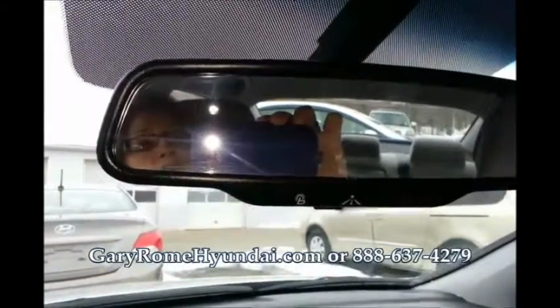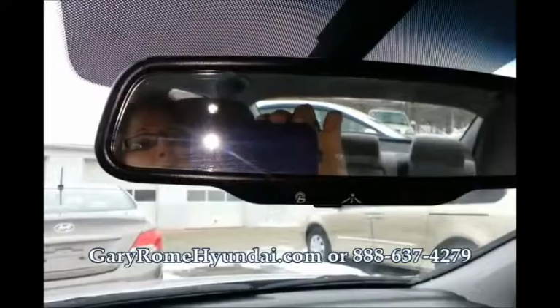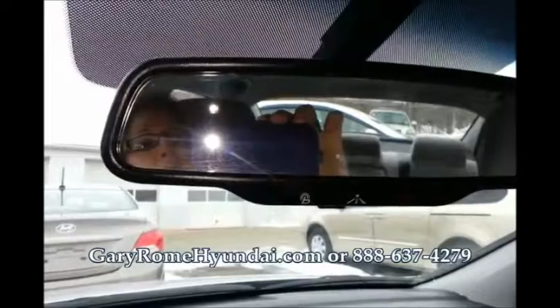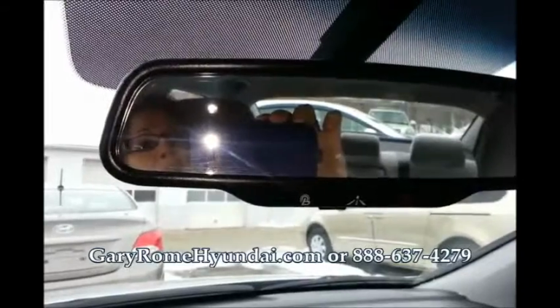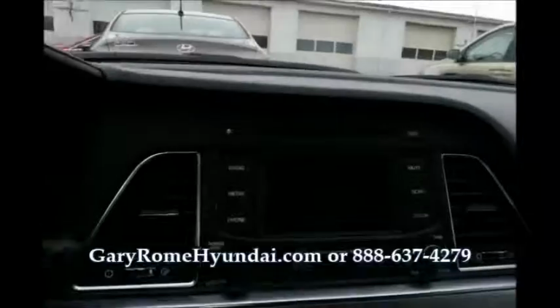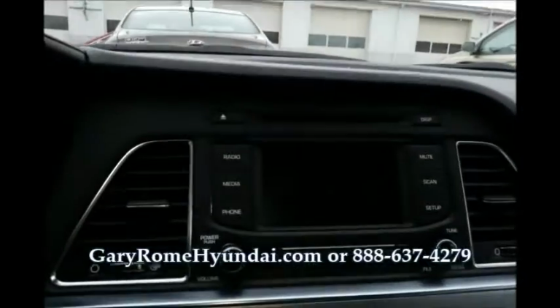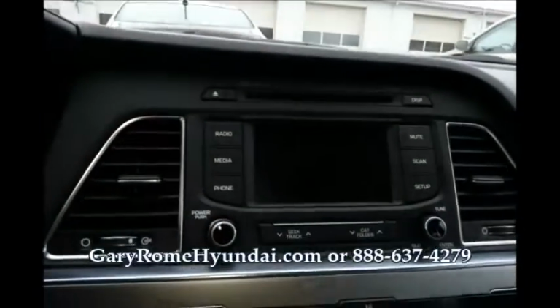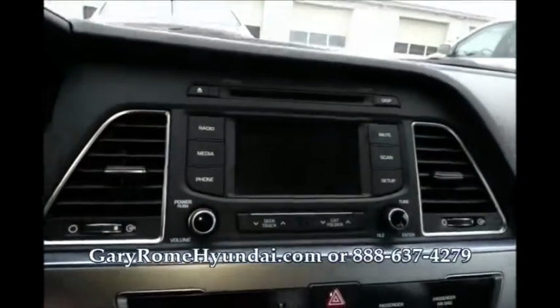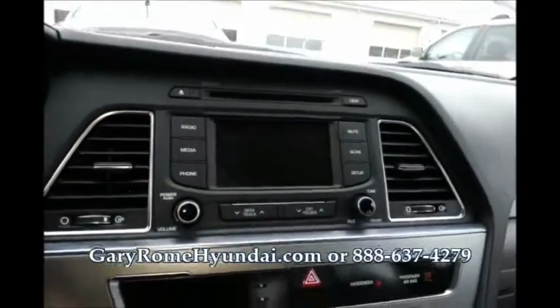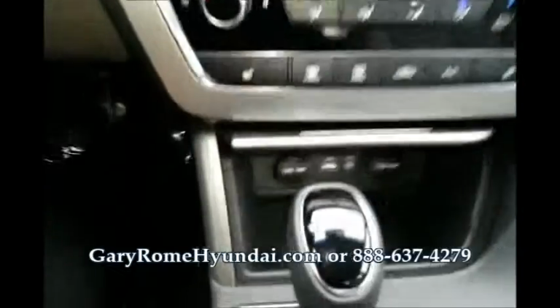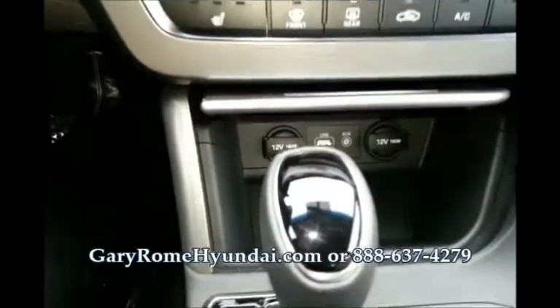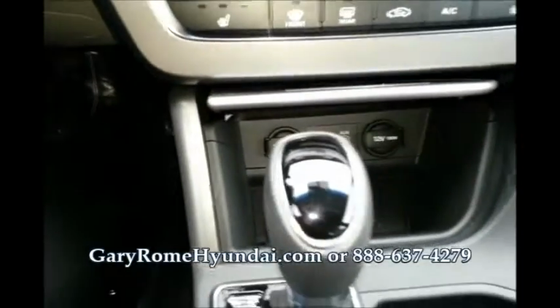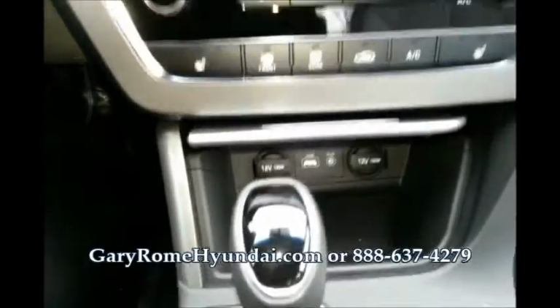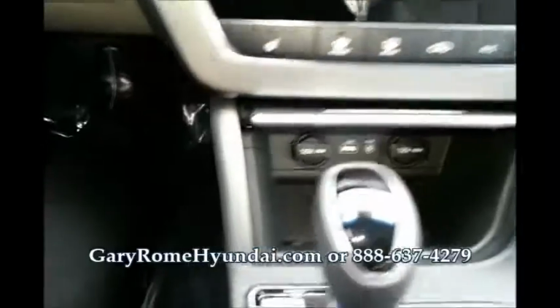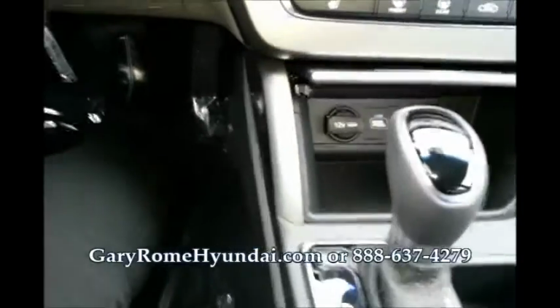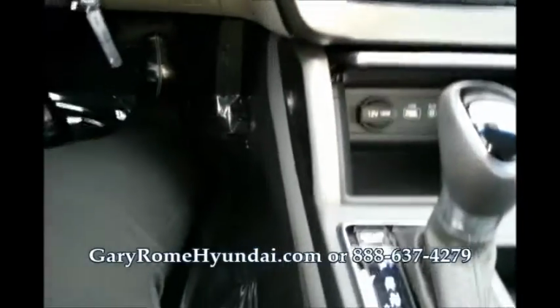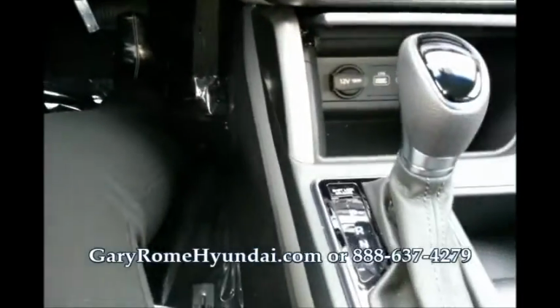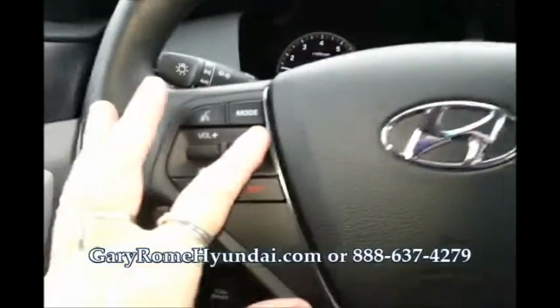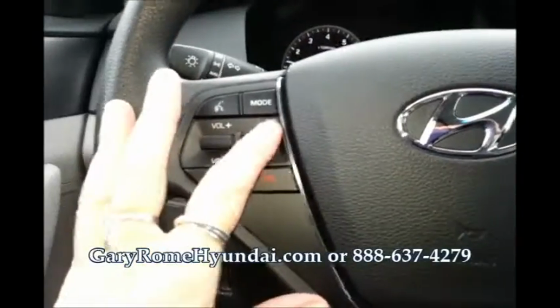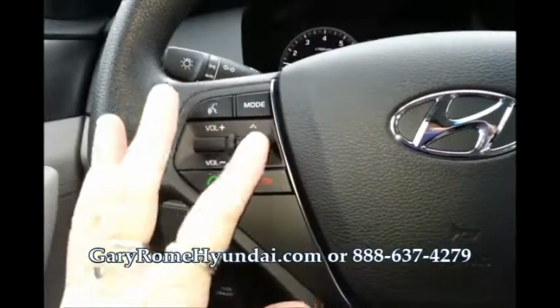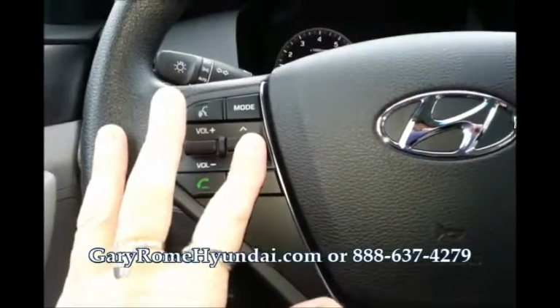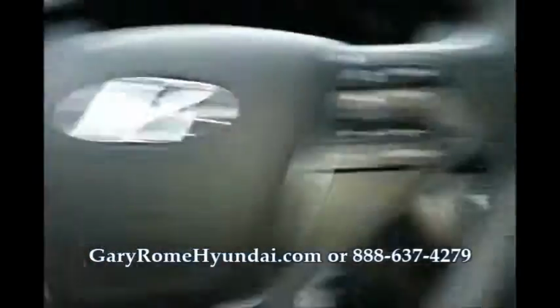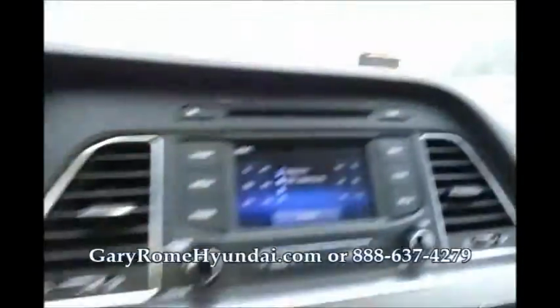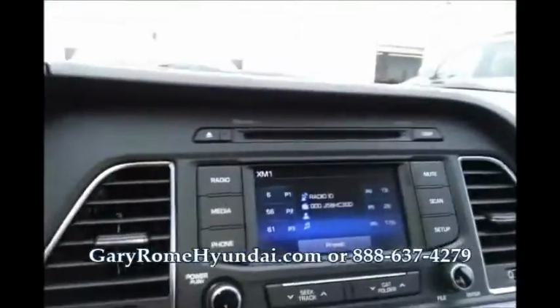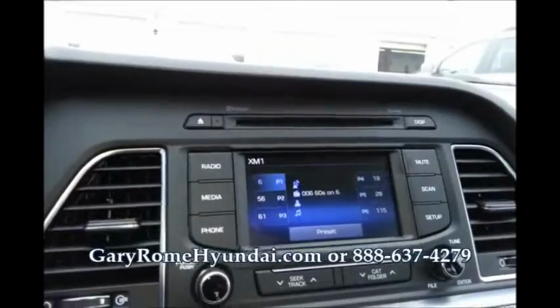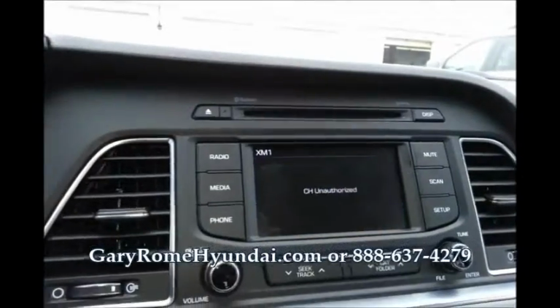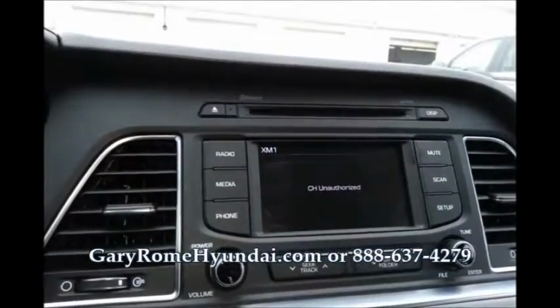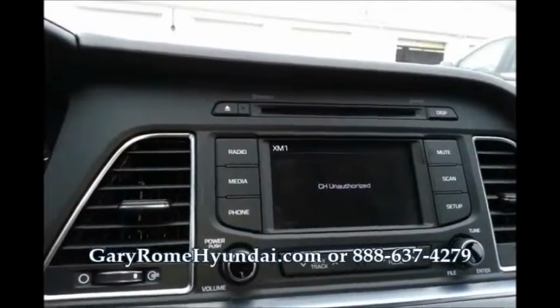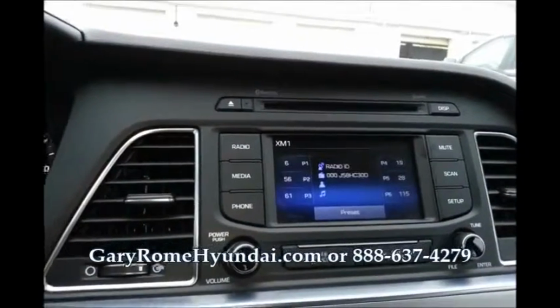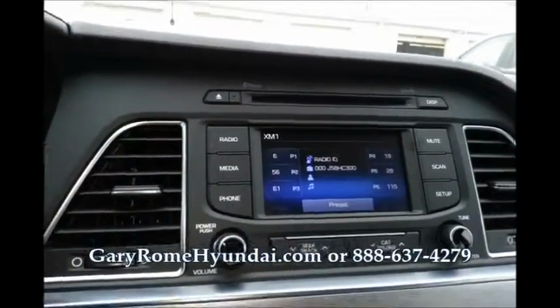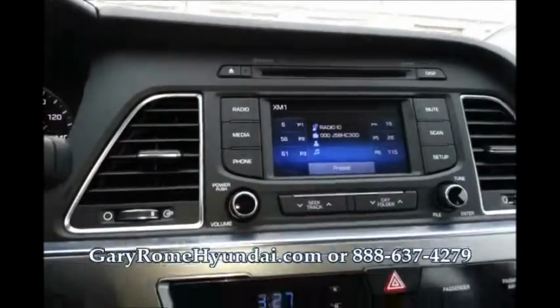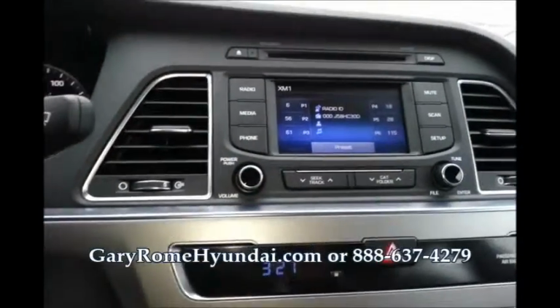There's the BlueLink. It's got the CD player. There's storage down there. When you toggle up and down it does different things to your radio station — you can adjust it right from the steering wheel.